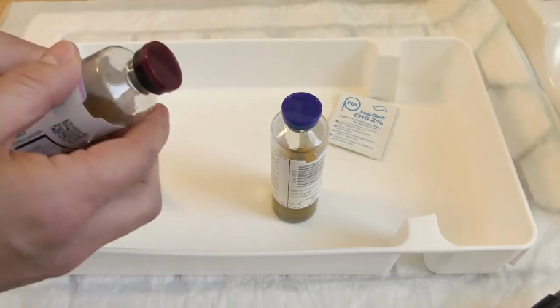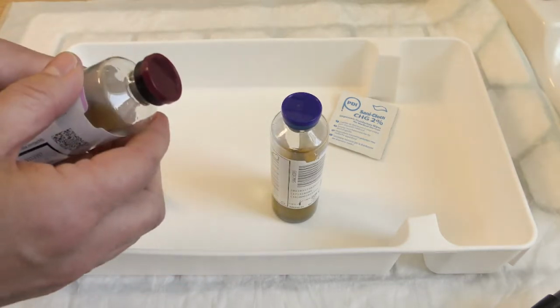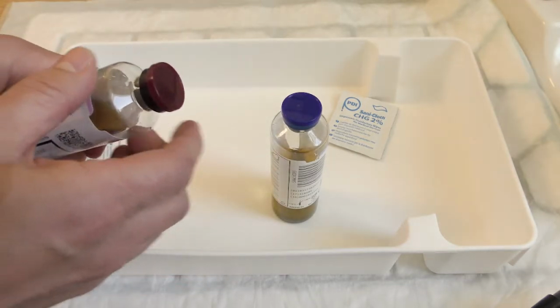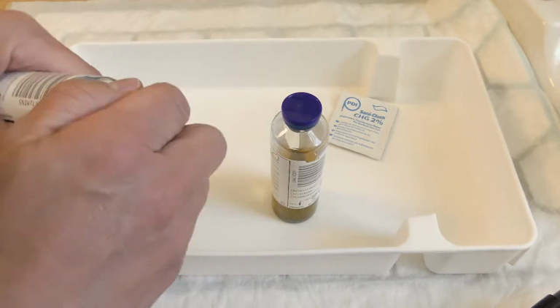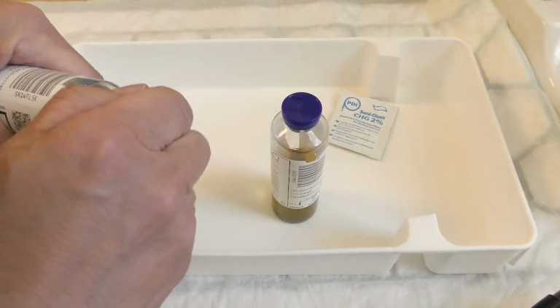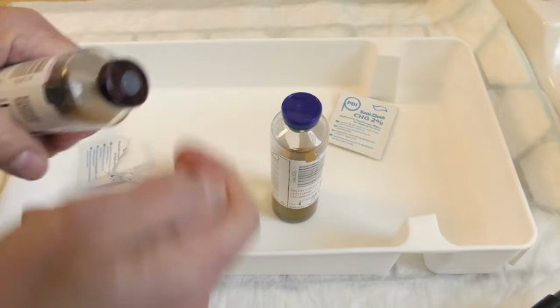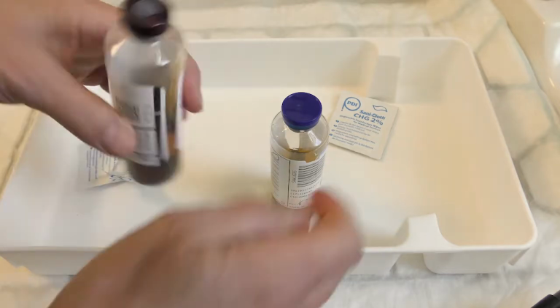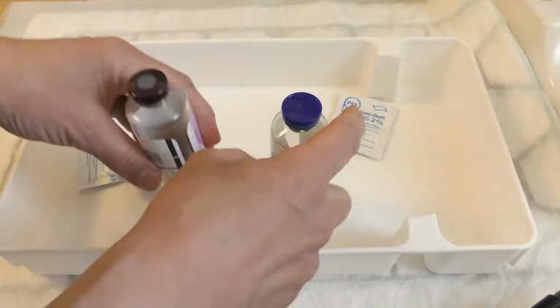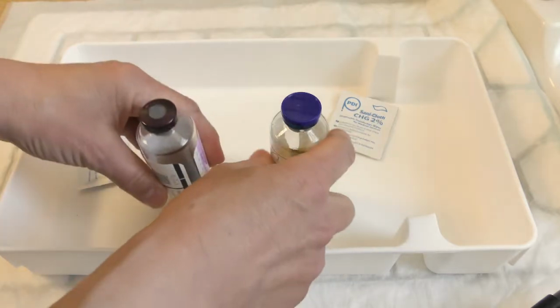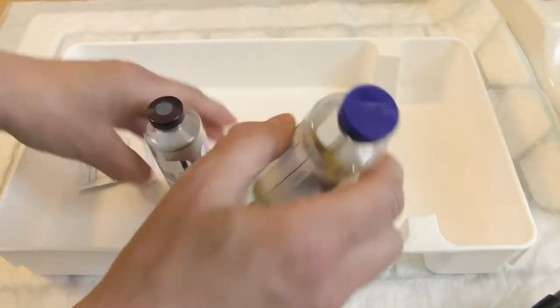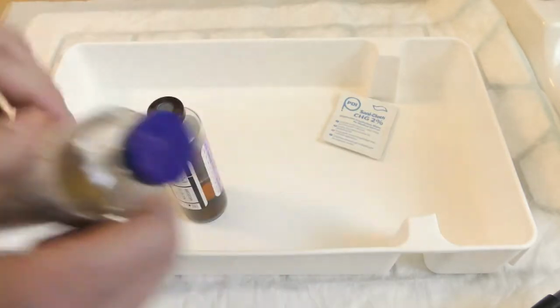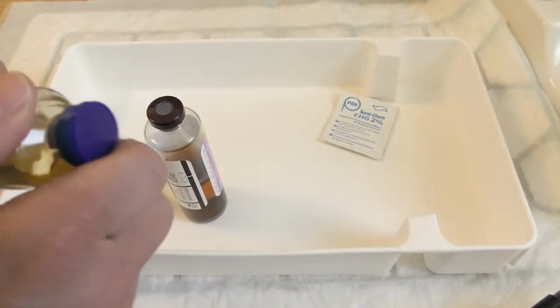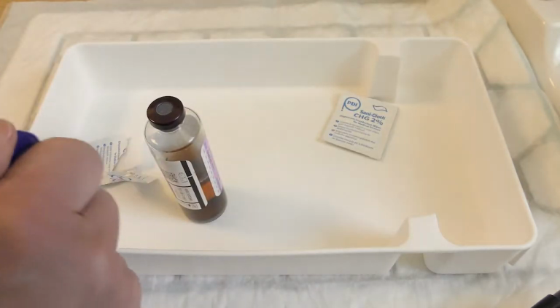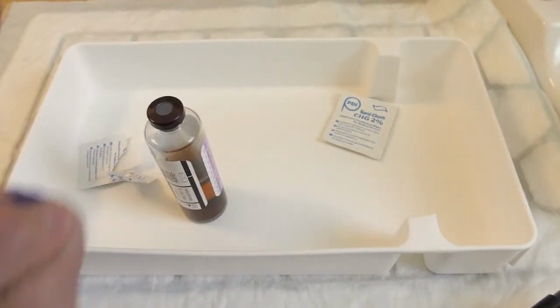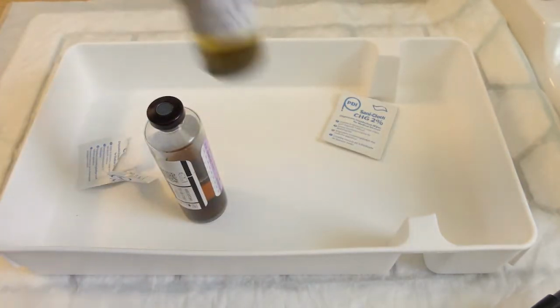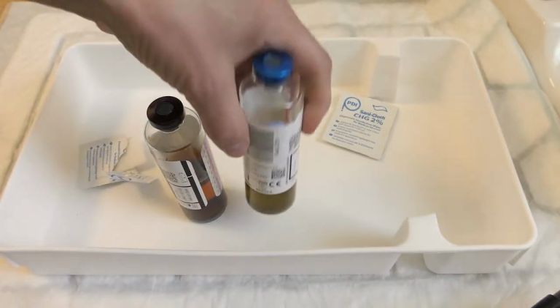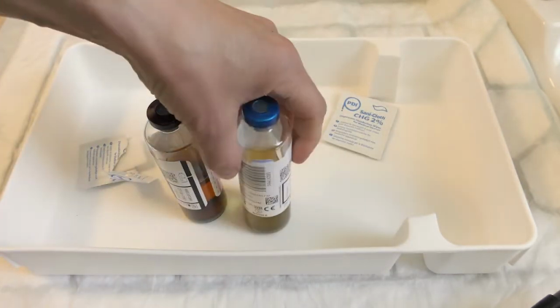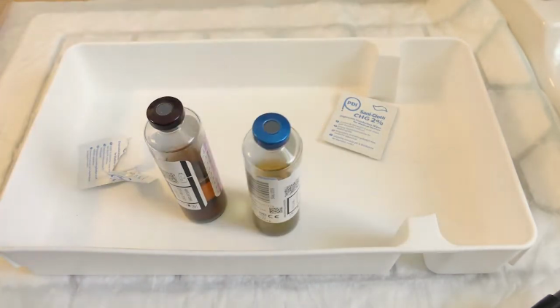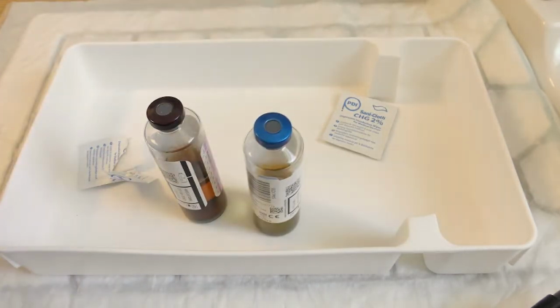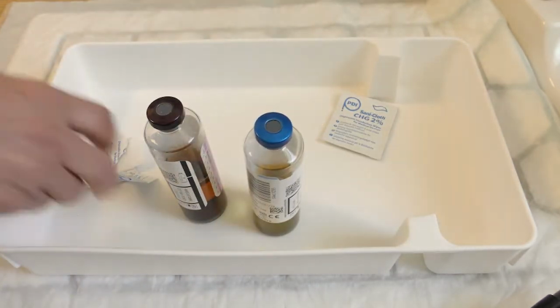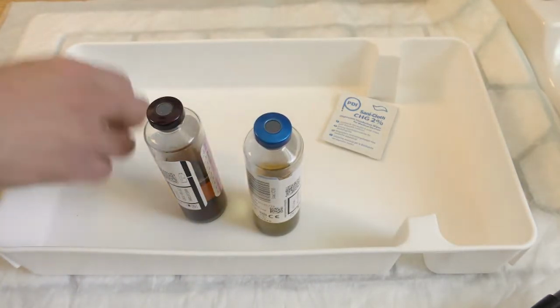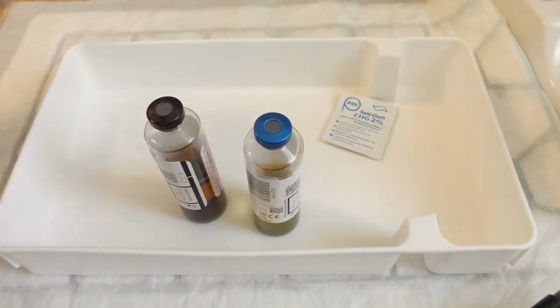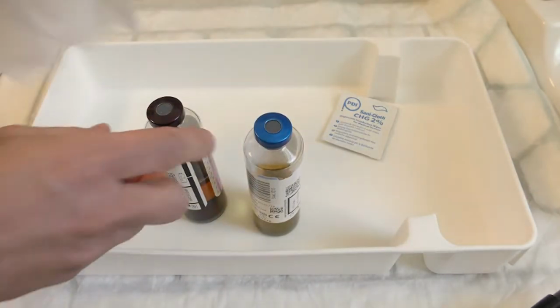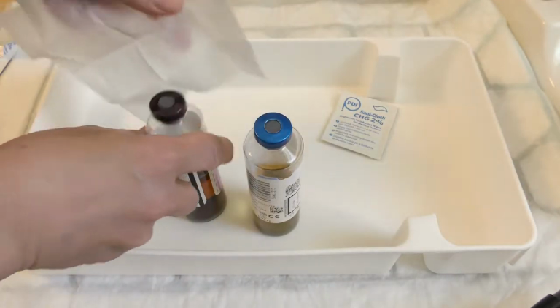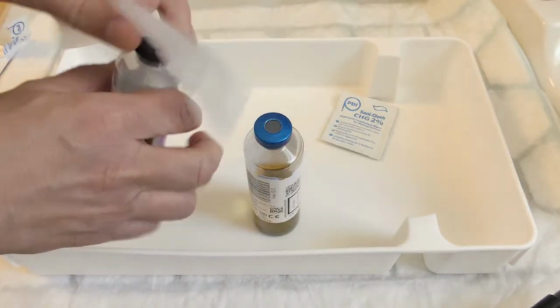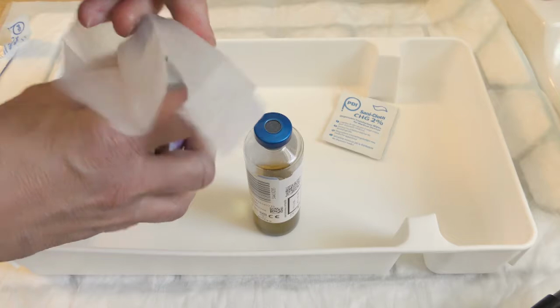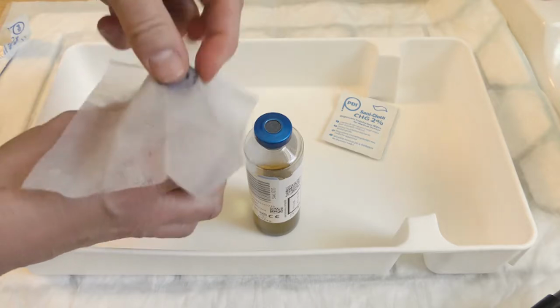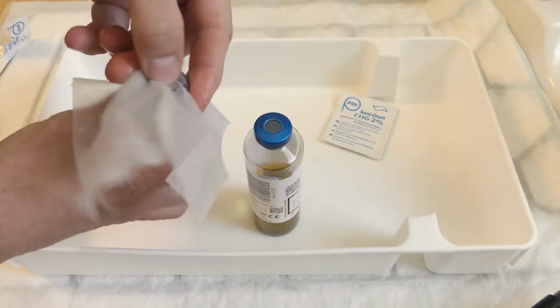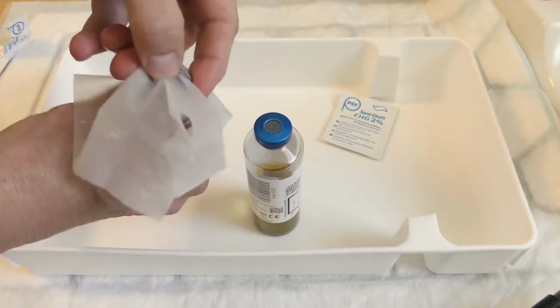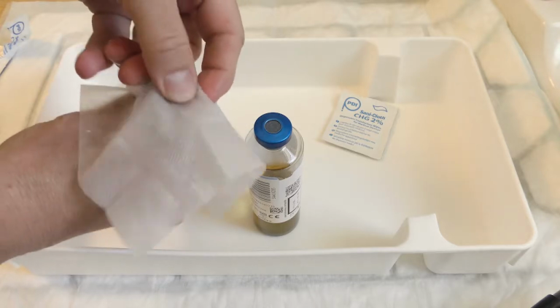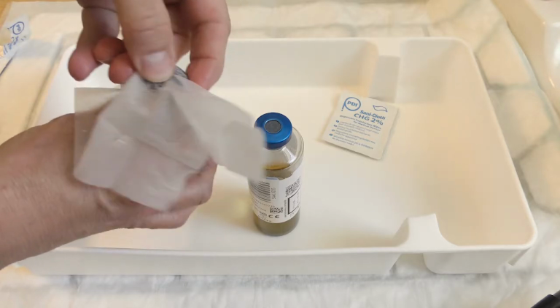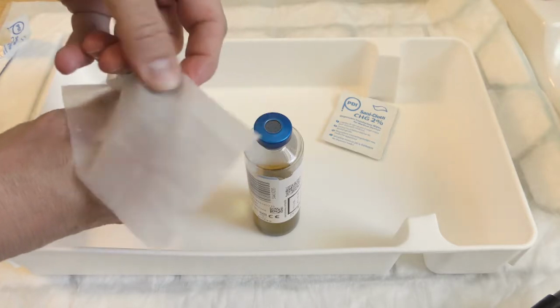Remove the dust caps. Thoroughly clean the top of the bottles.